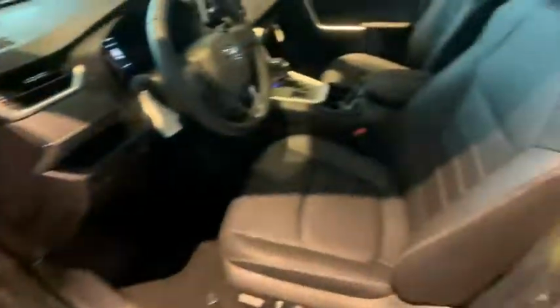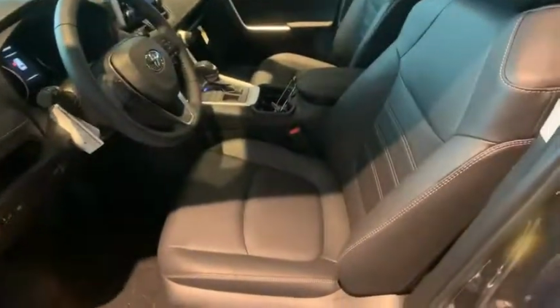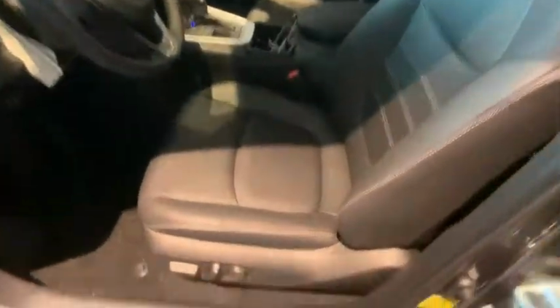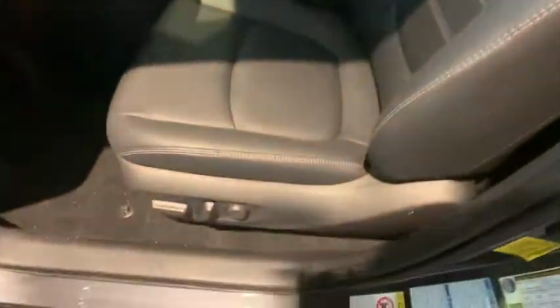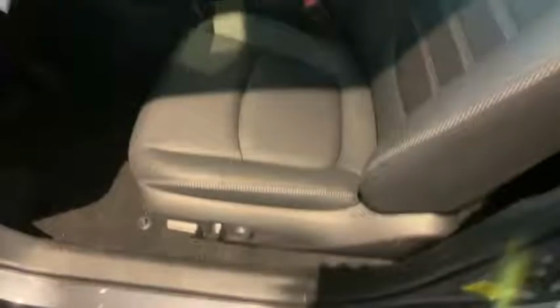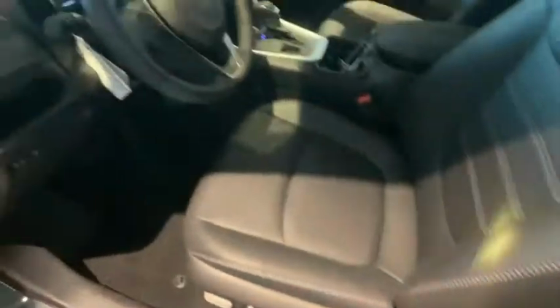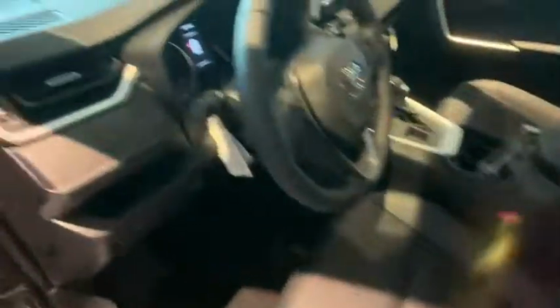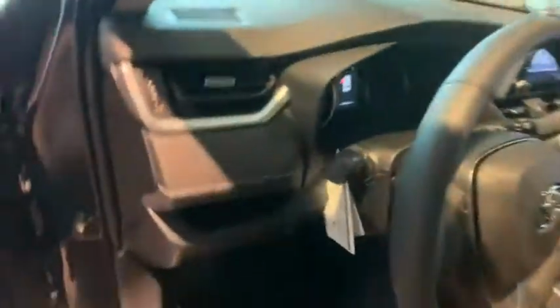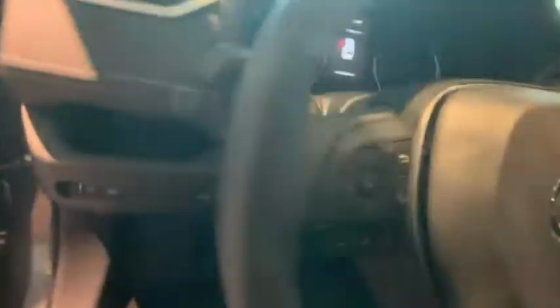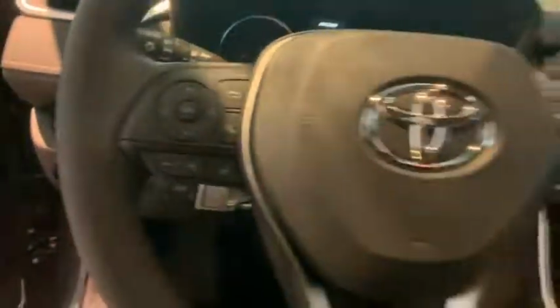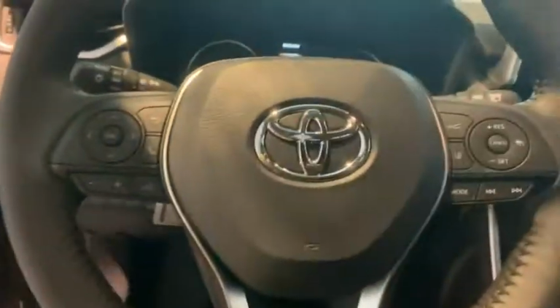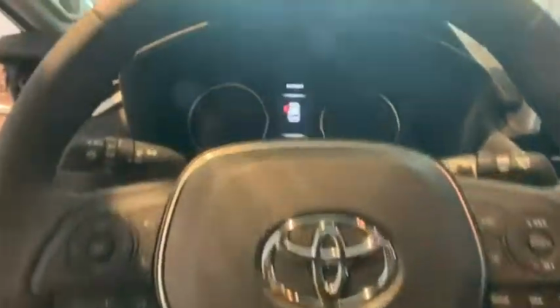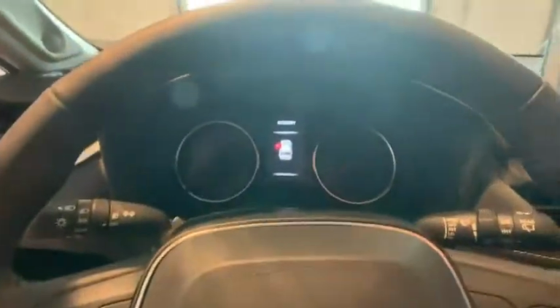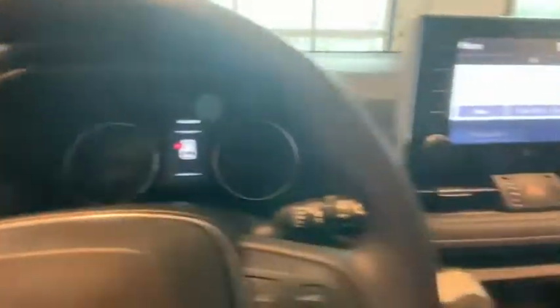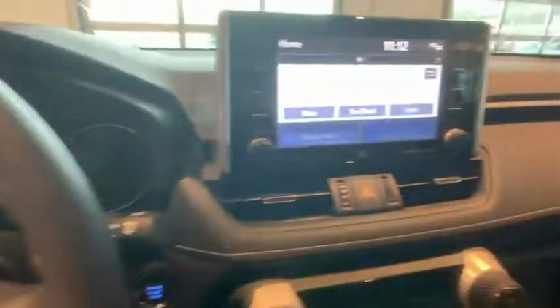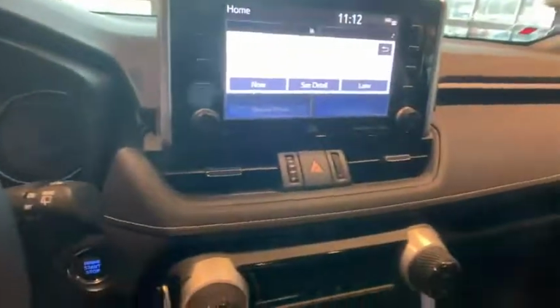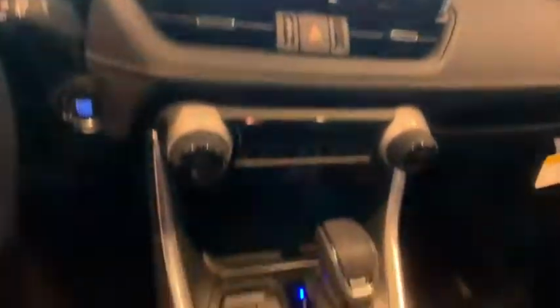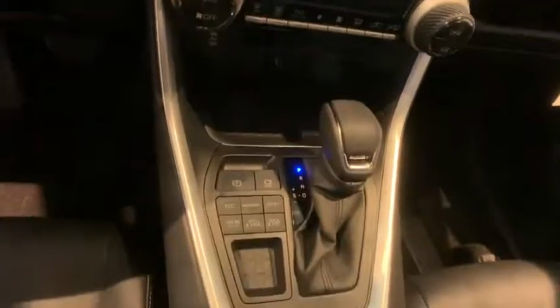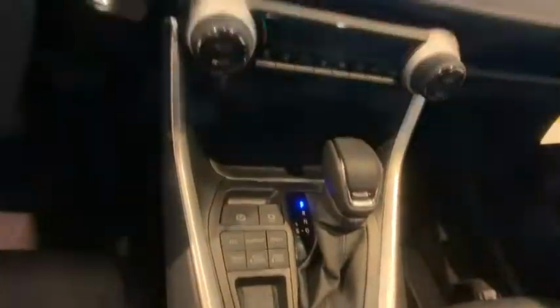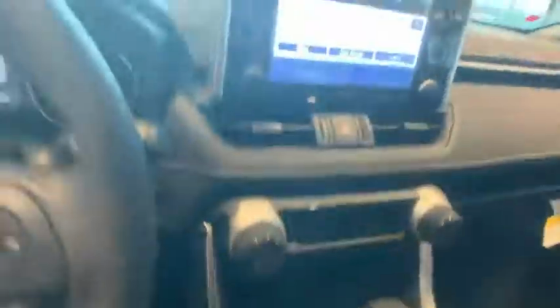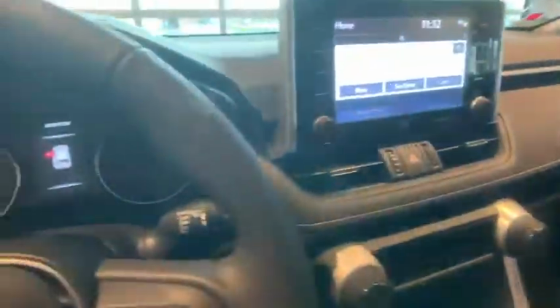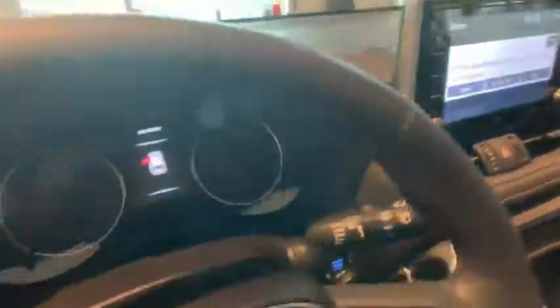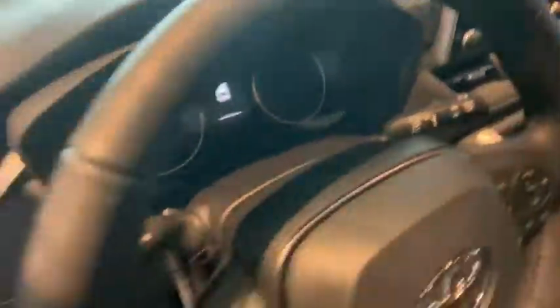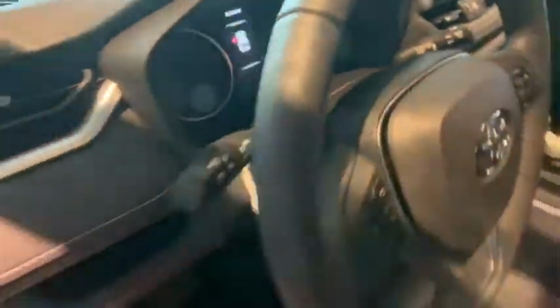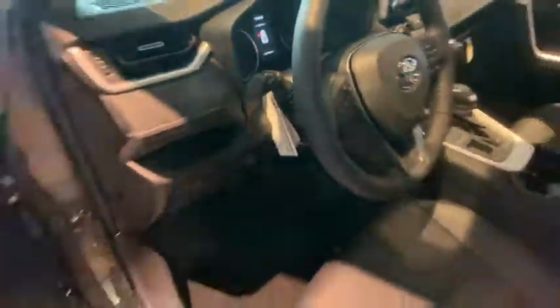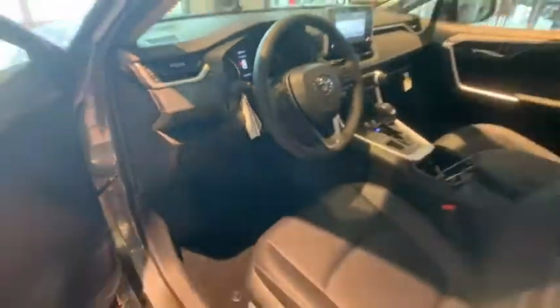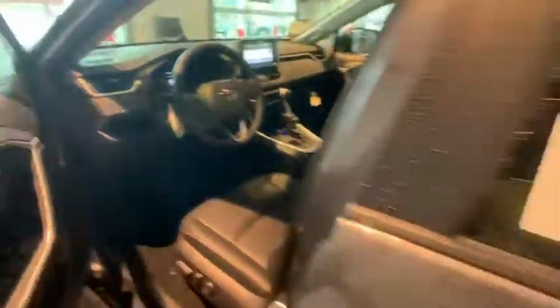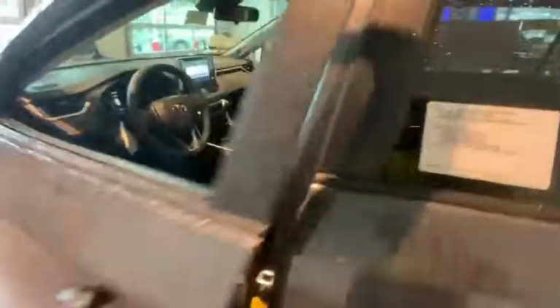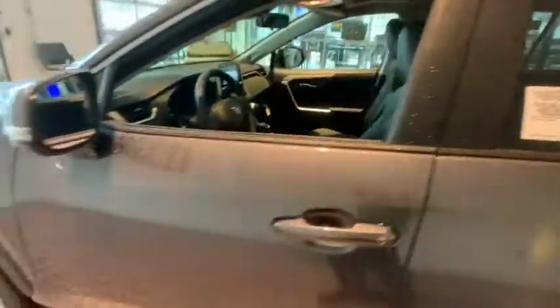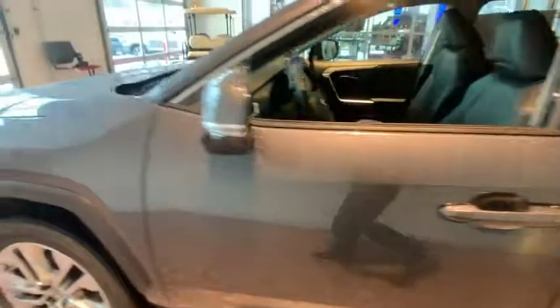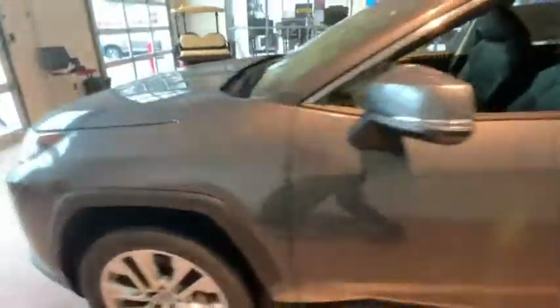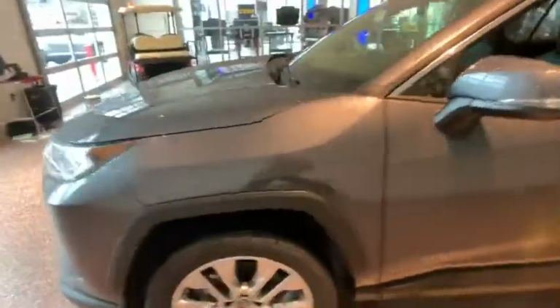Traction control, power liftgate, dual airbags, power steering, four-wheel disc brakes, fog lights, electronic stability control, power windows, trip computer, rear window defroster, tachometer, brake assist.